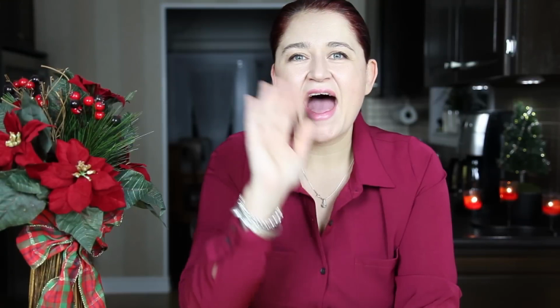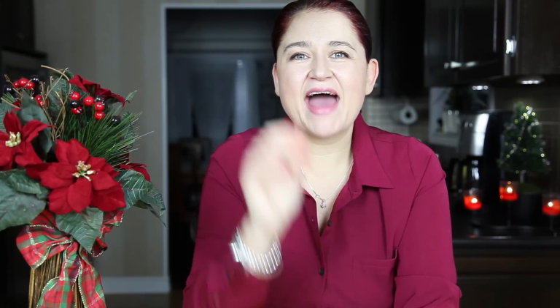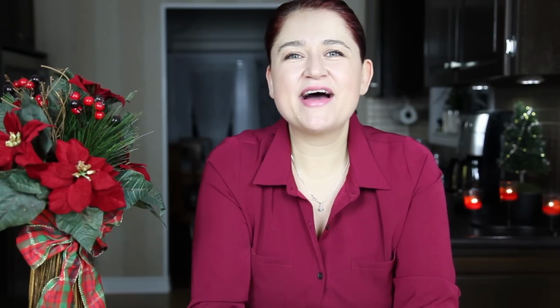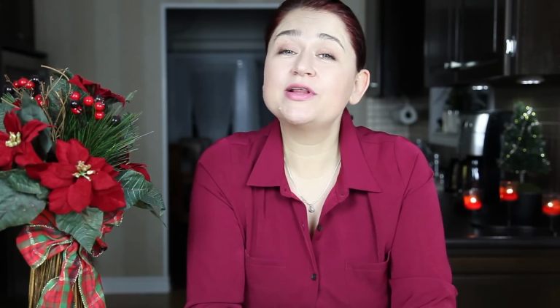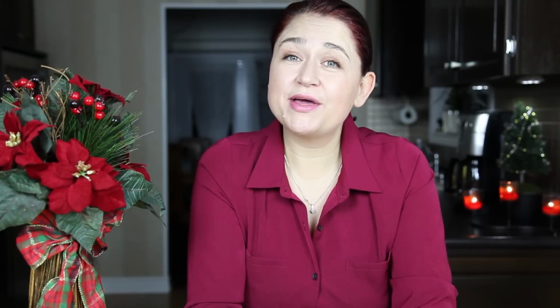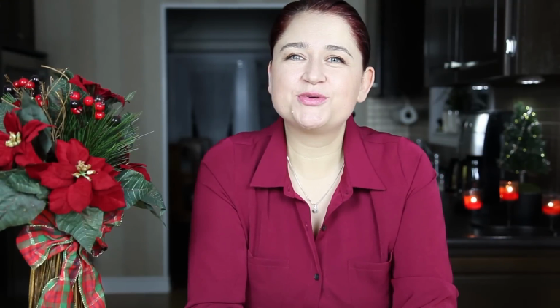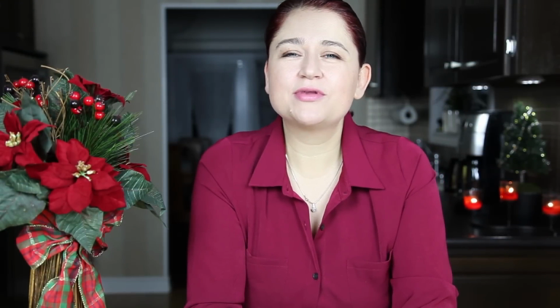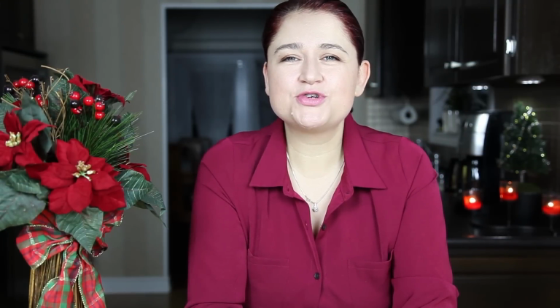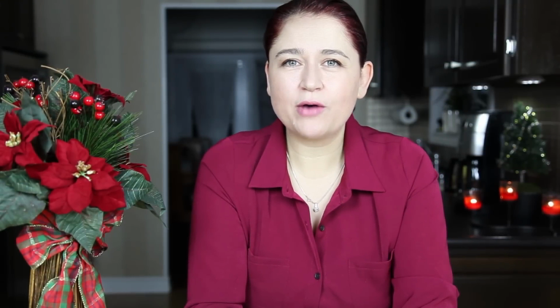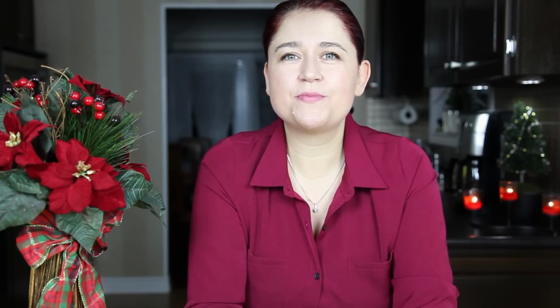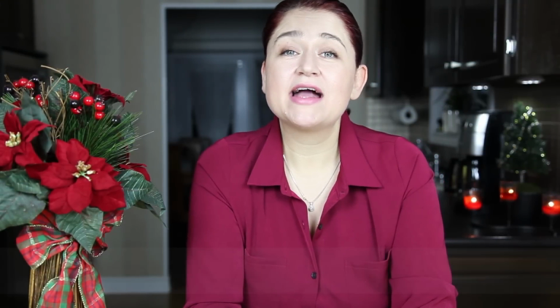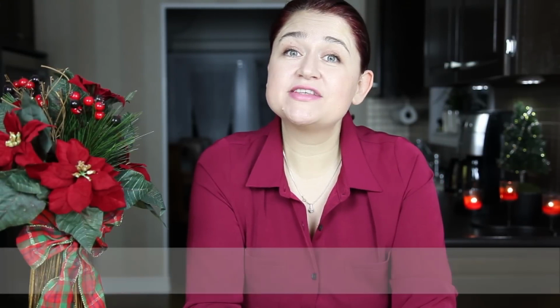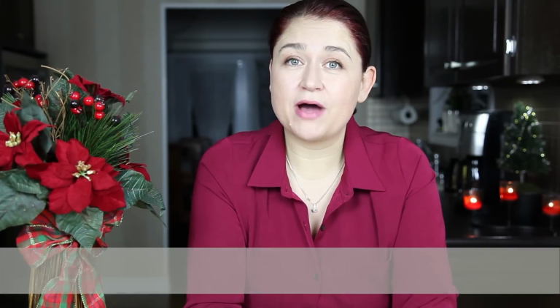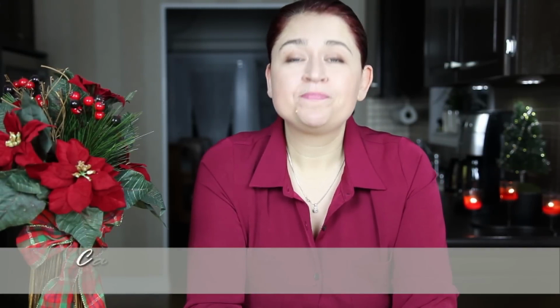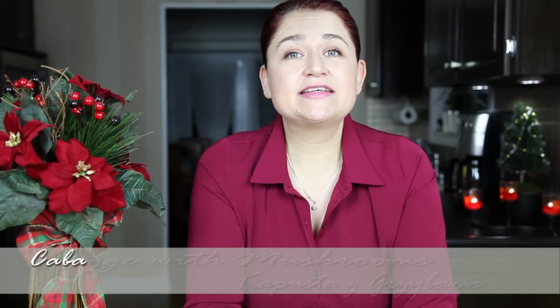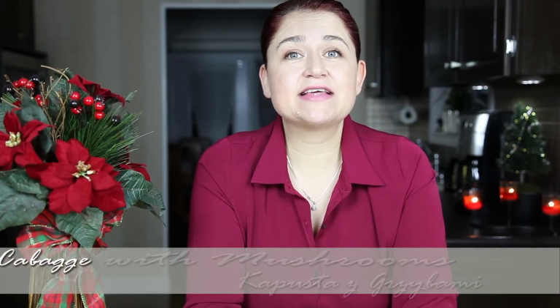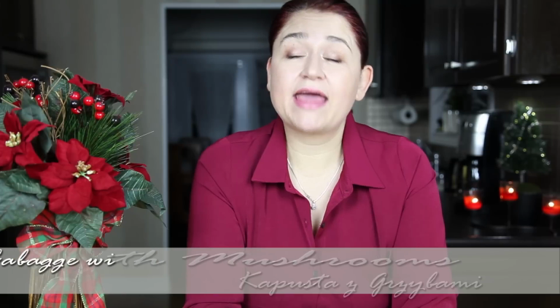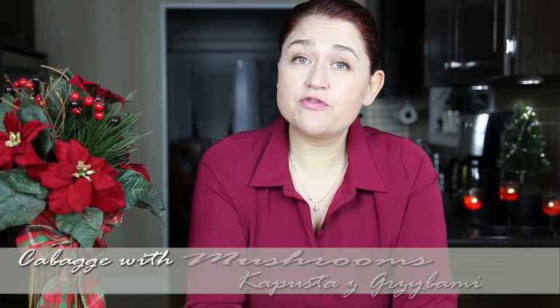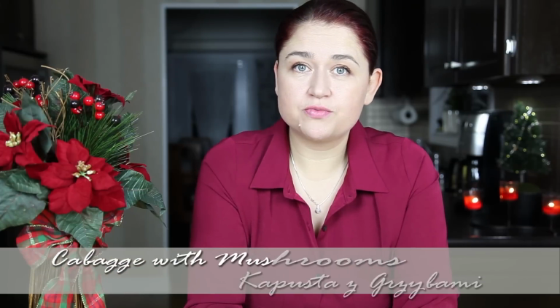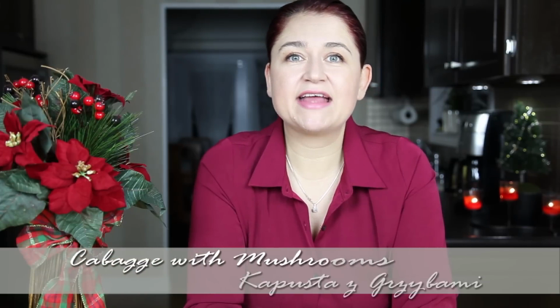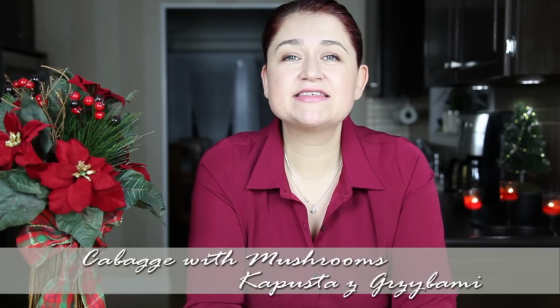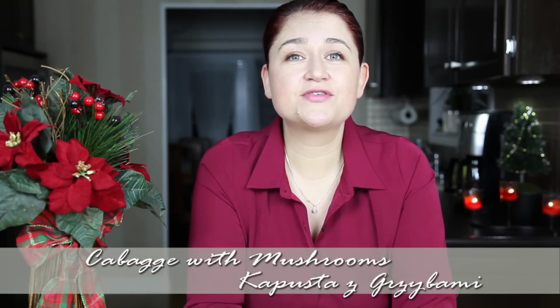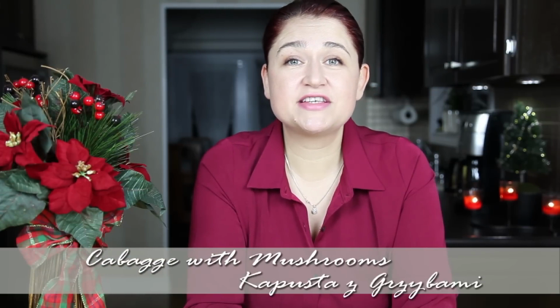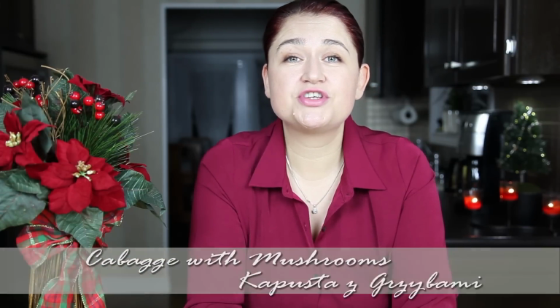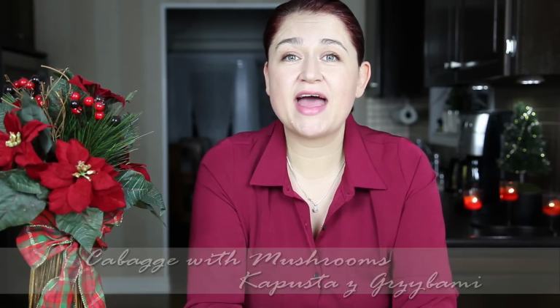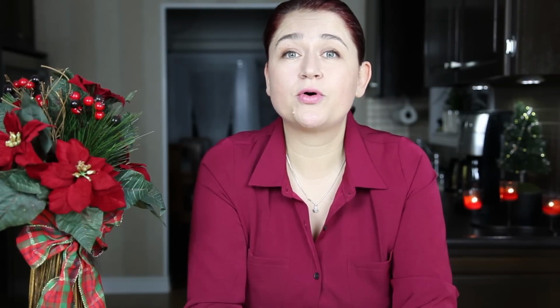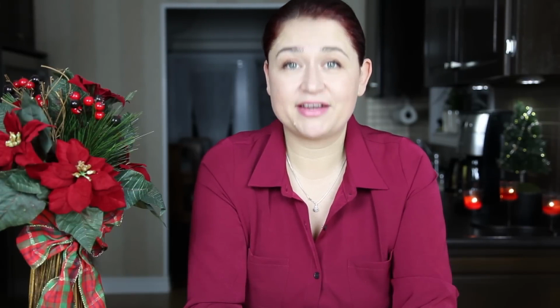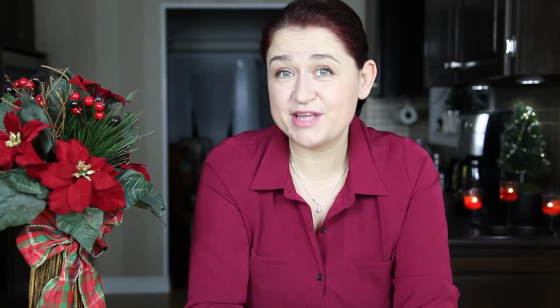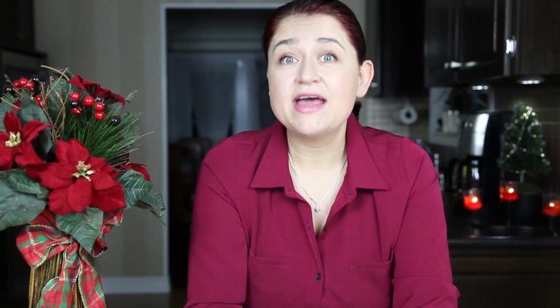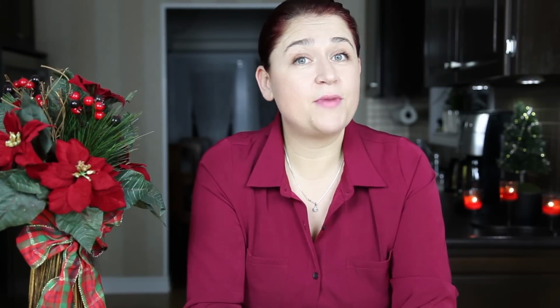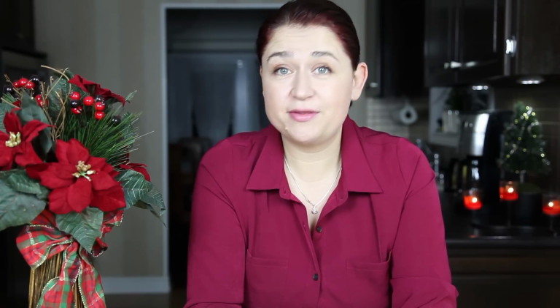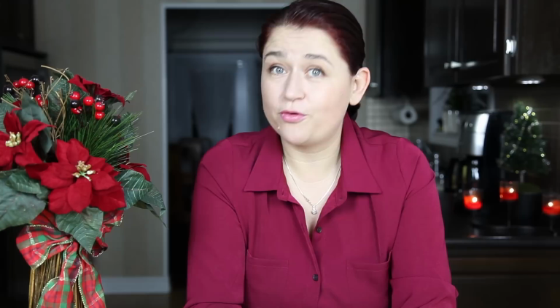Hi, I'm Anja. Welcome to my kitchen. Today I would like to show you how to prepare kapusta z grzybami. This is cabbage with mushrooms and this is a Christmas dish which ends up on a Christmas table in many, many forms.